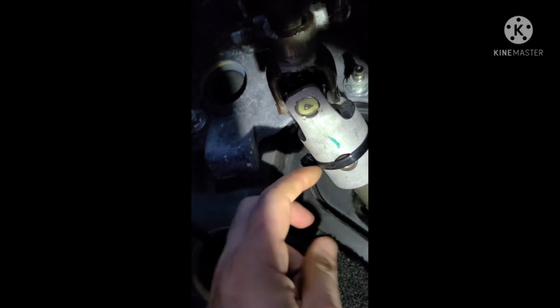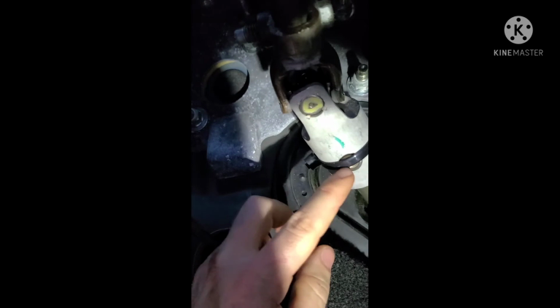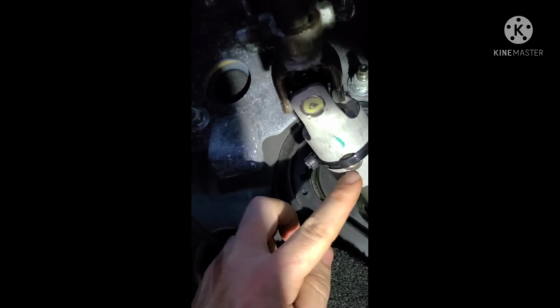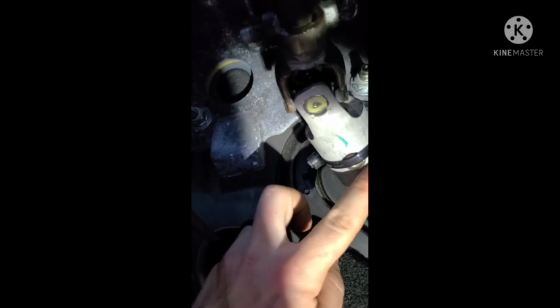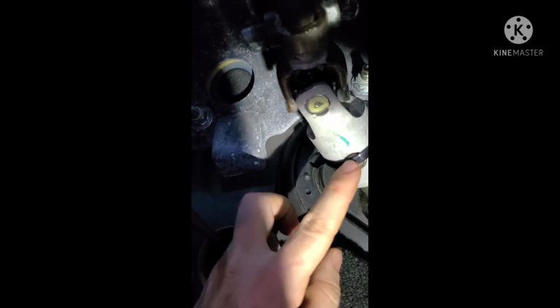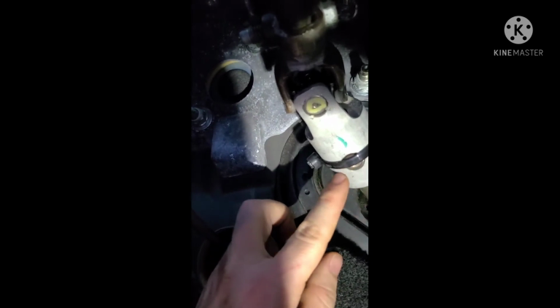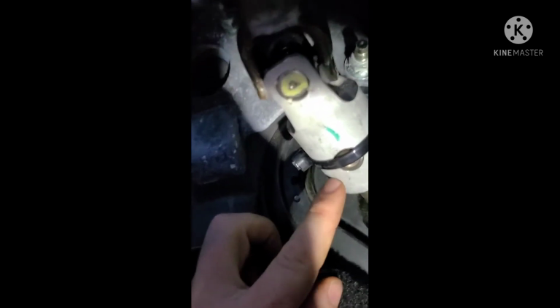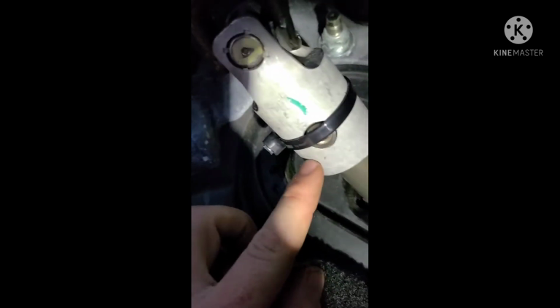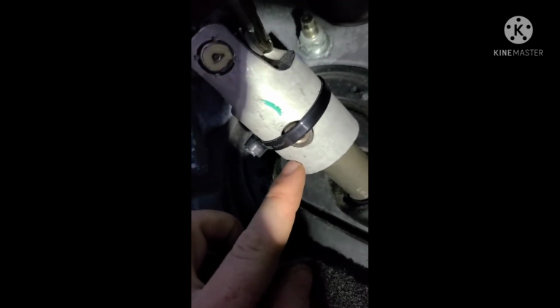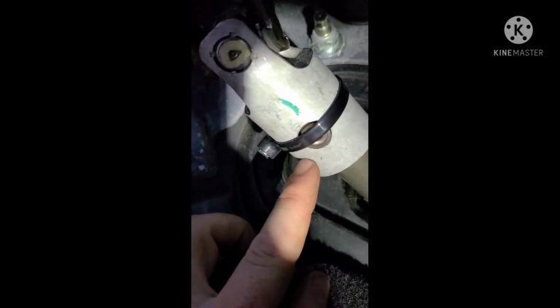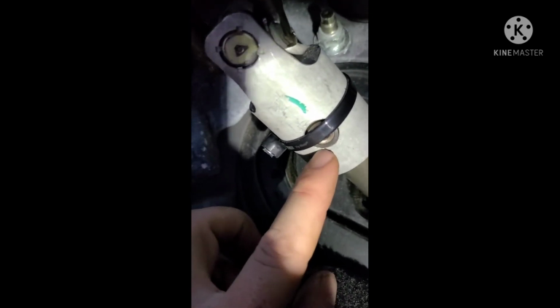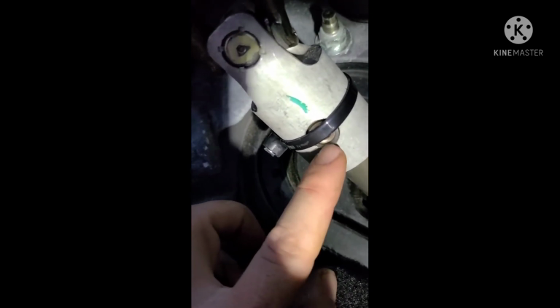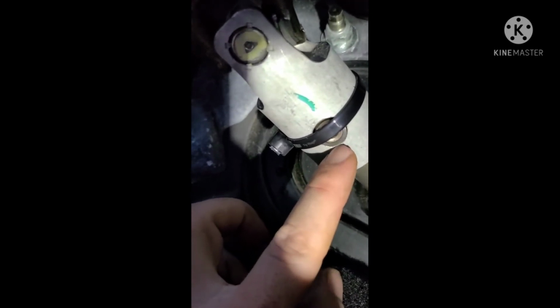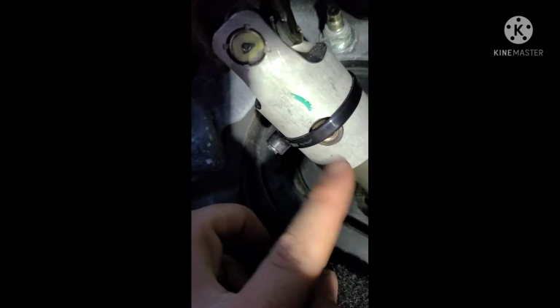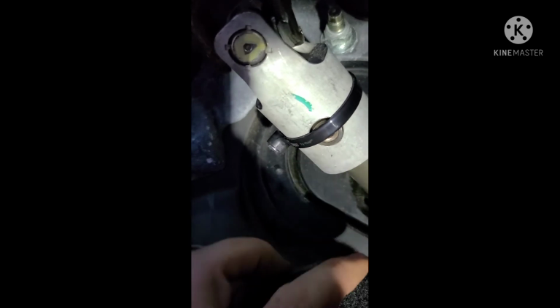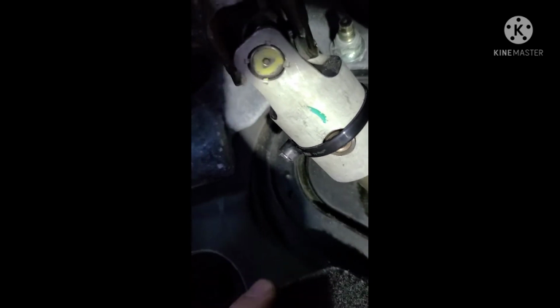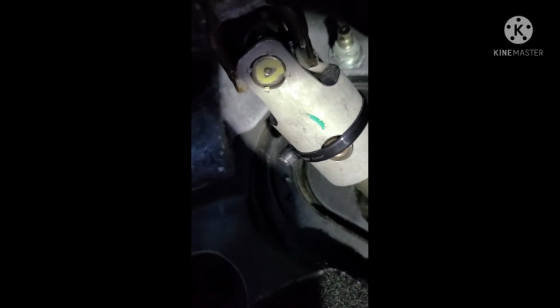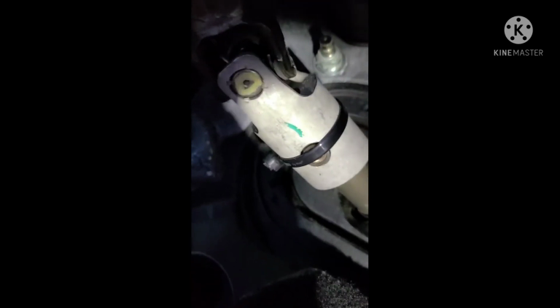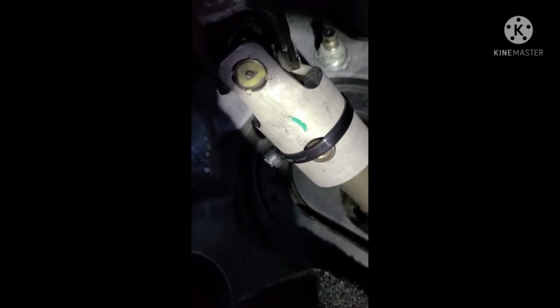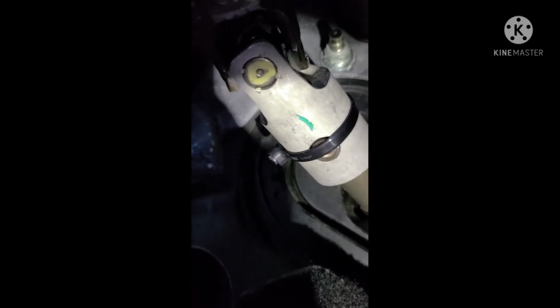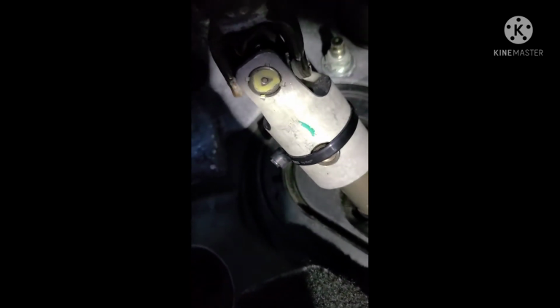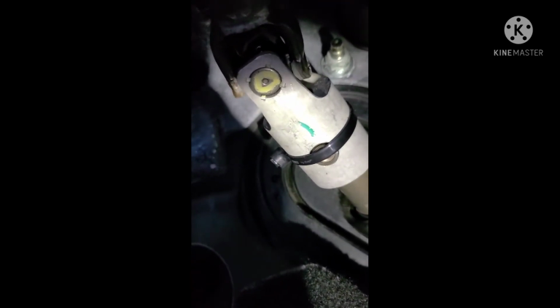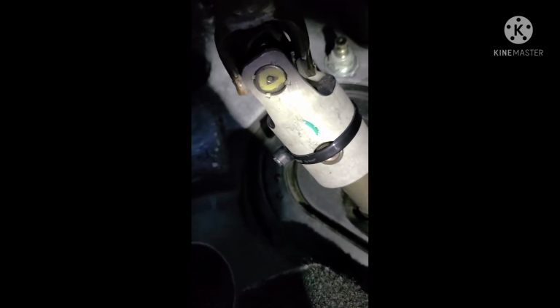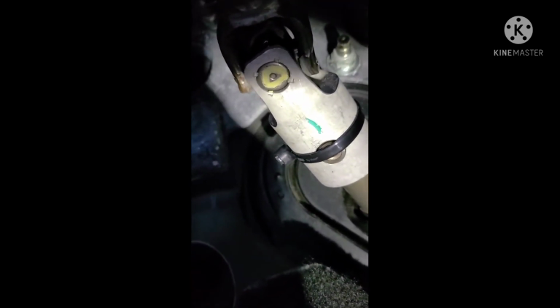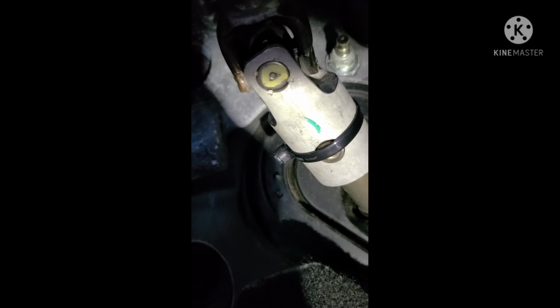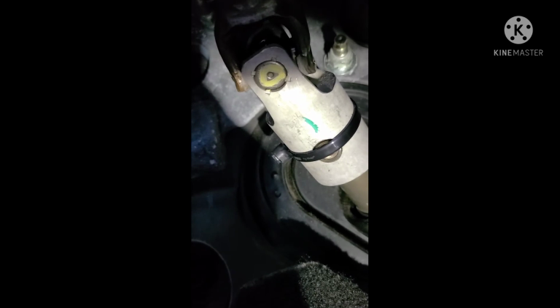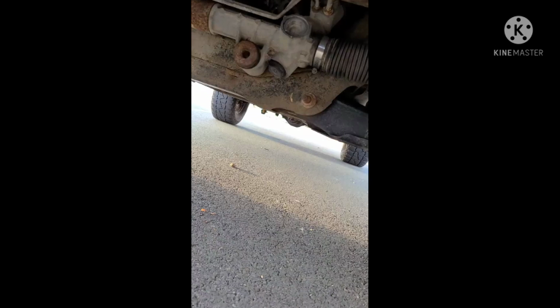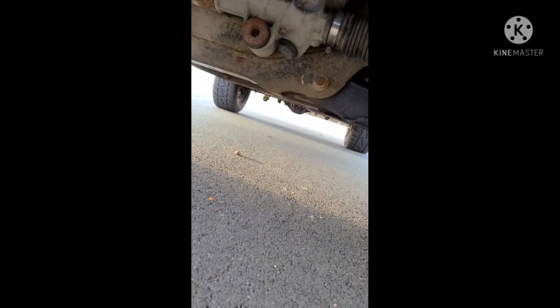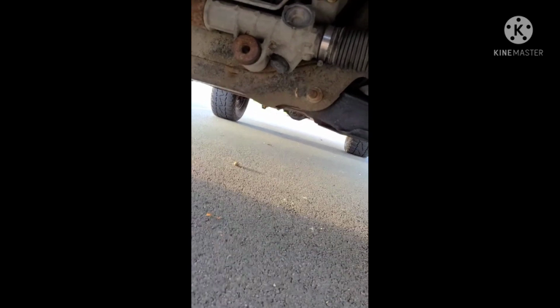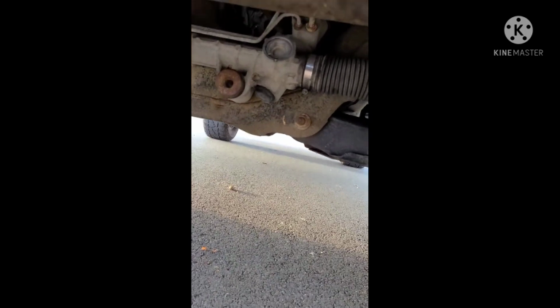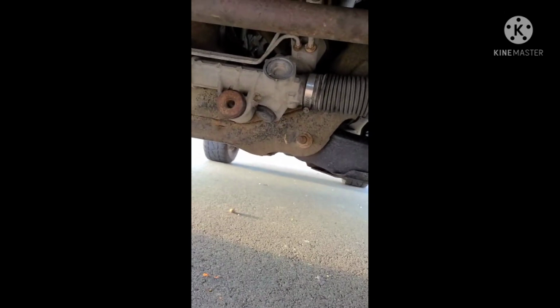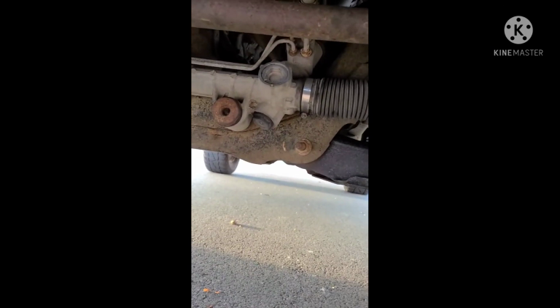The rubber bushings in here go bad, so you just replace them with some Tigon tubing and it seems to help out a lot with the looseness in the steering. That's one thing.